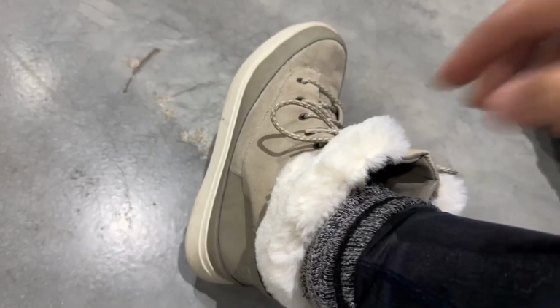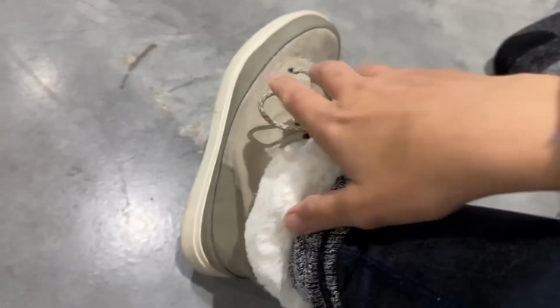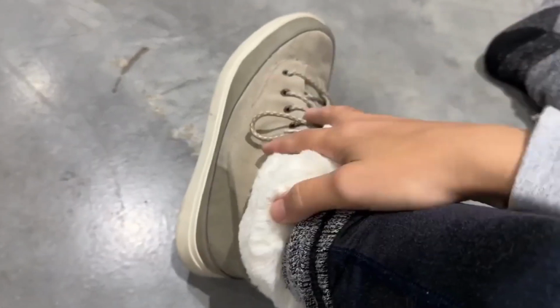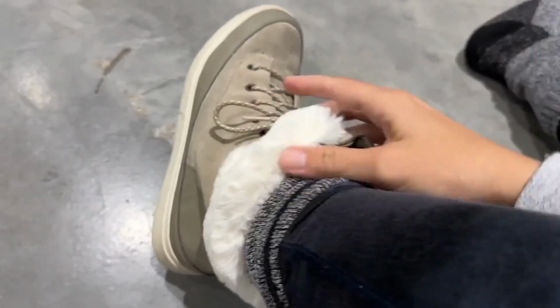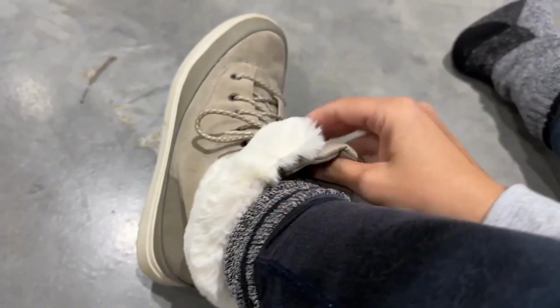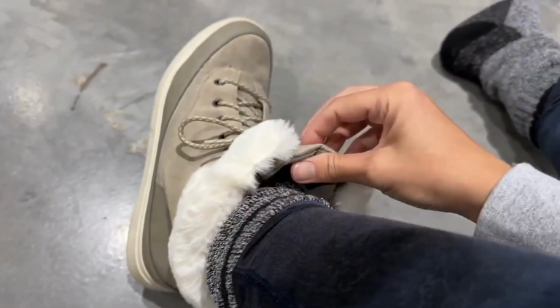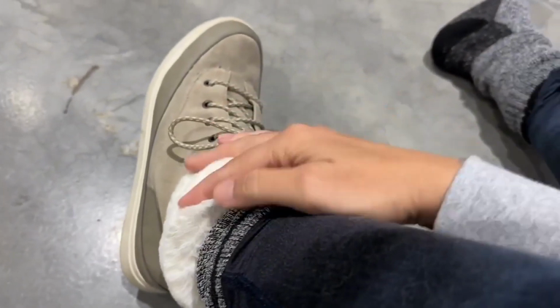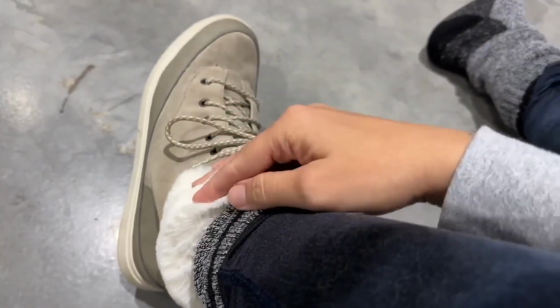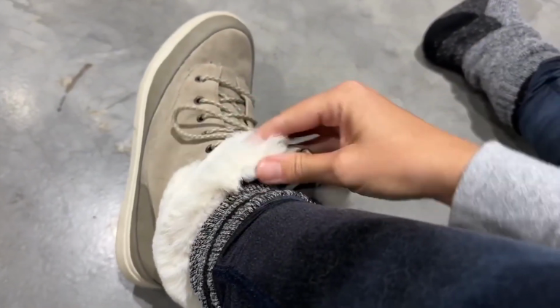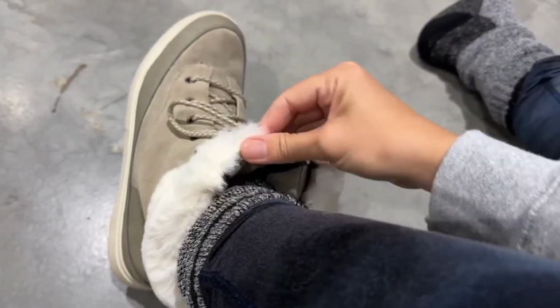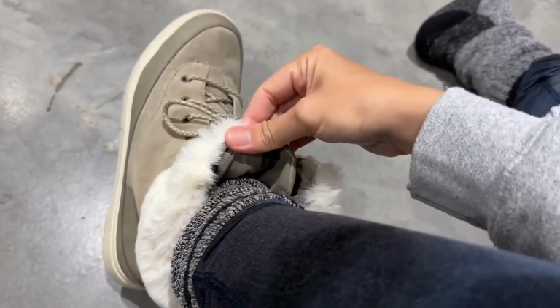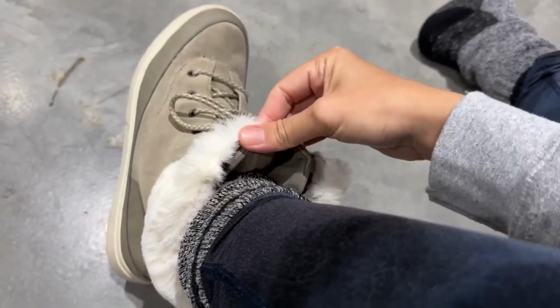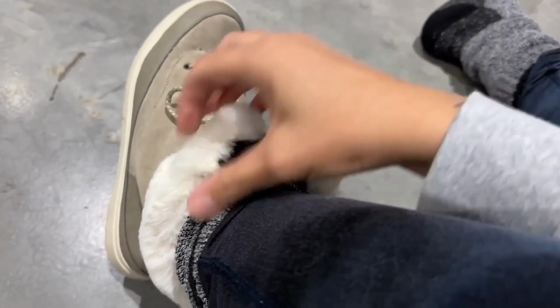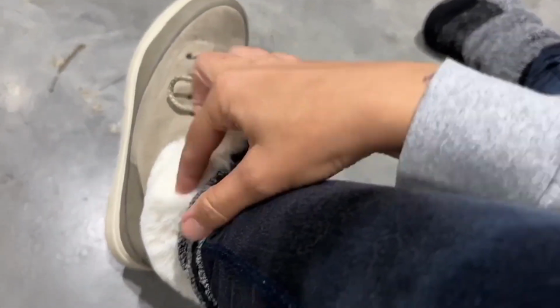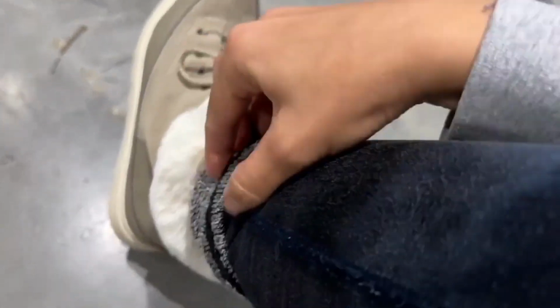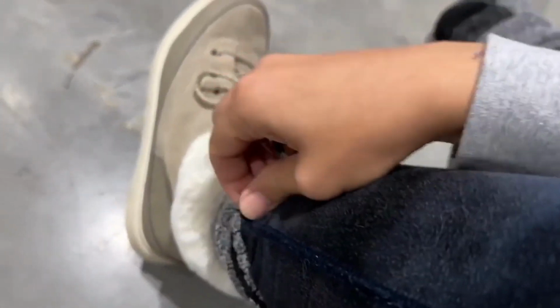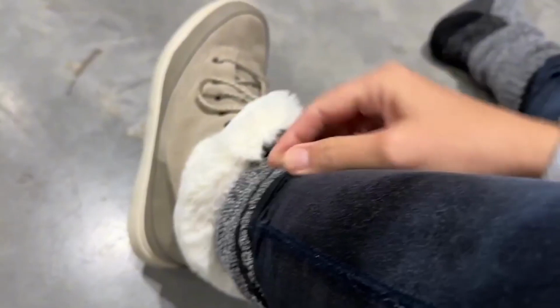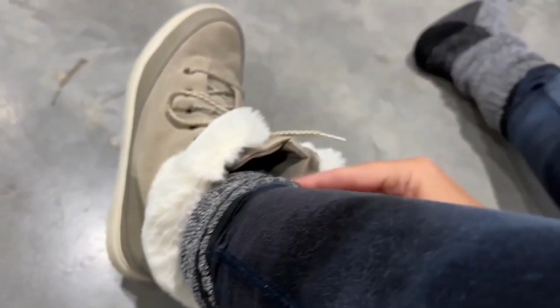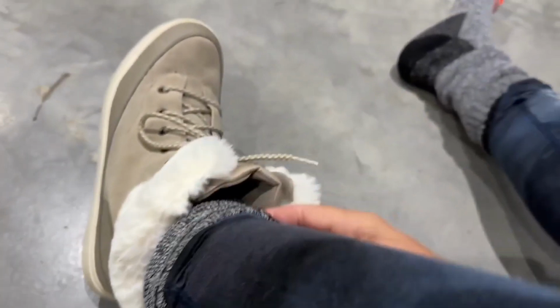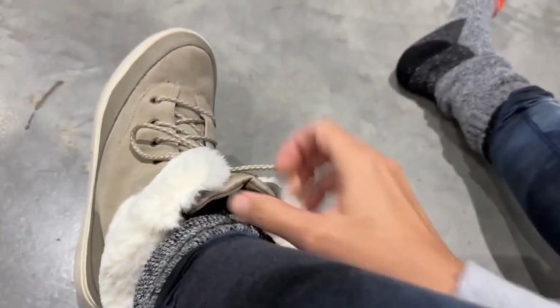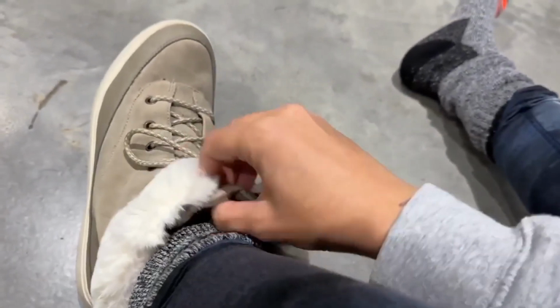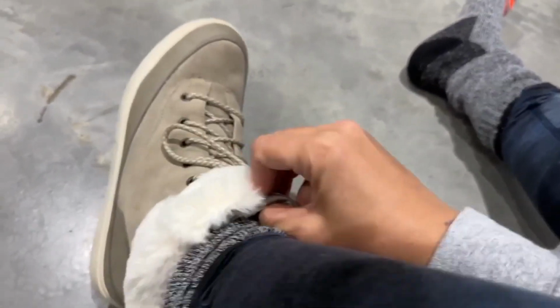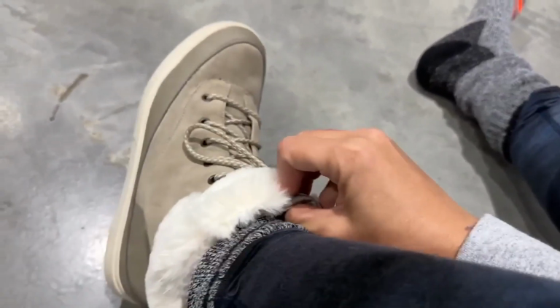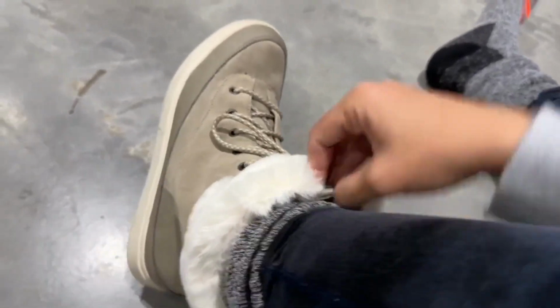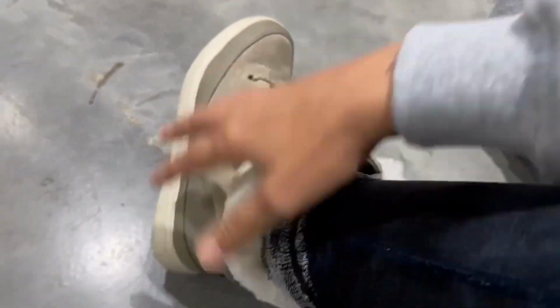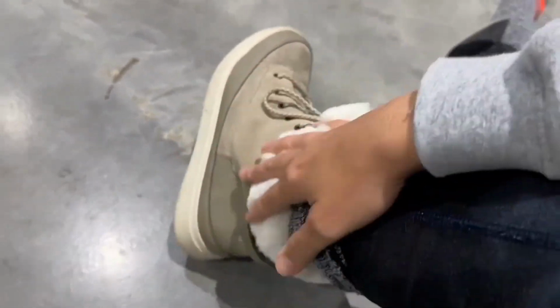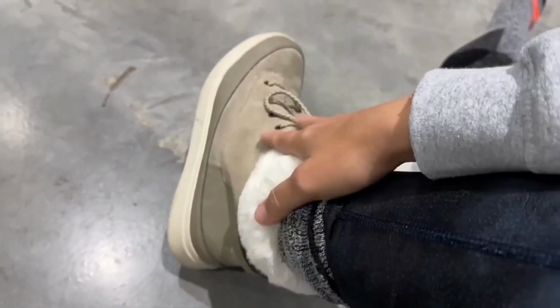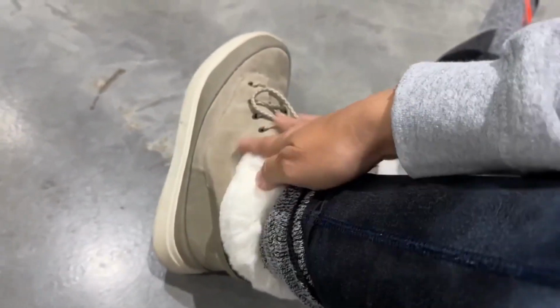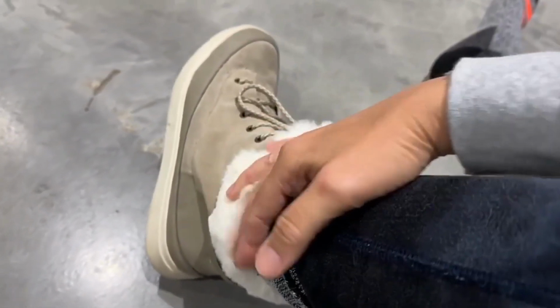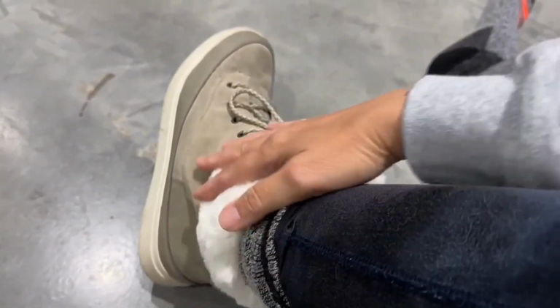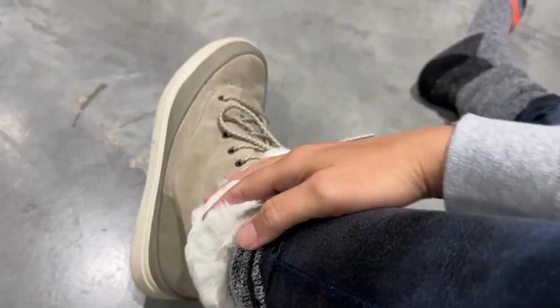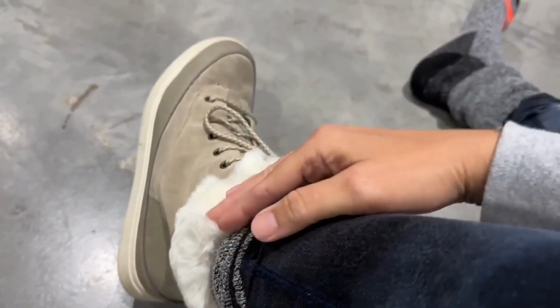Another nice feature is that the opening is really large. So if you're wearing thick socks you can easily get your foot in there, and if it's cold out you probably are wearing thick socks.